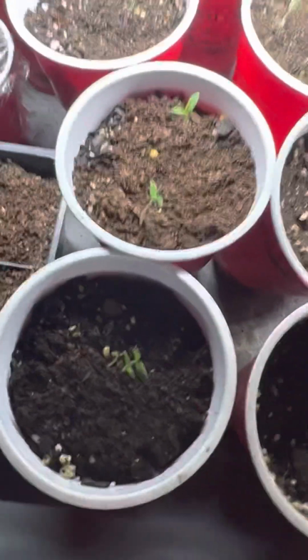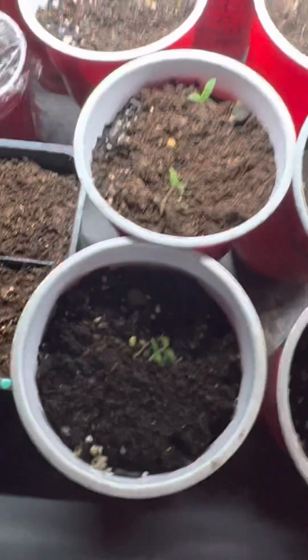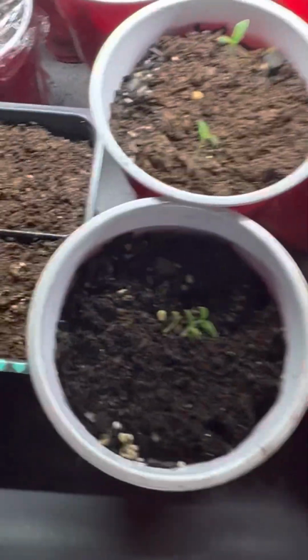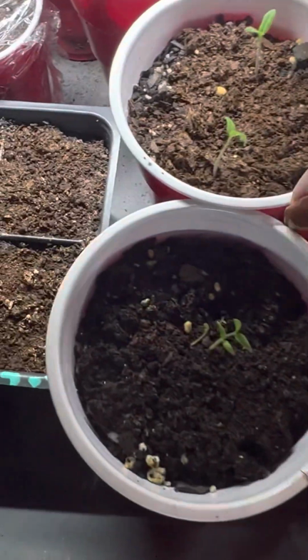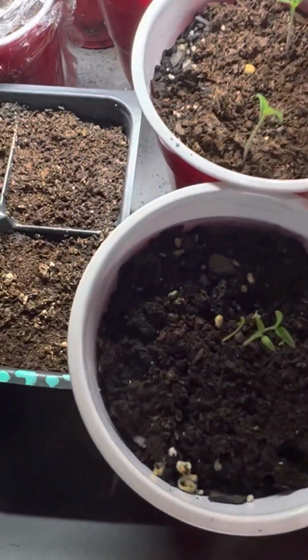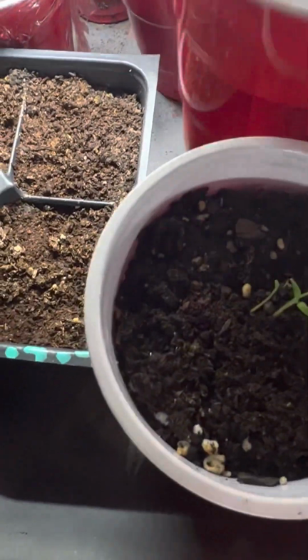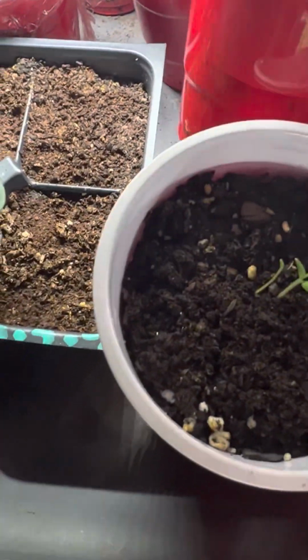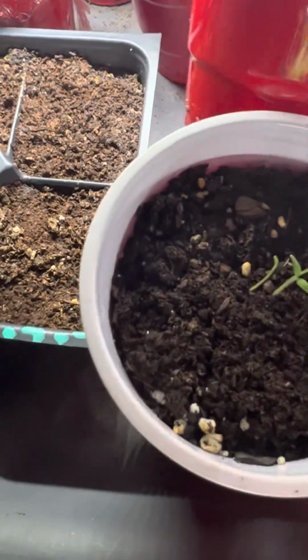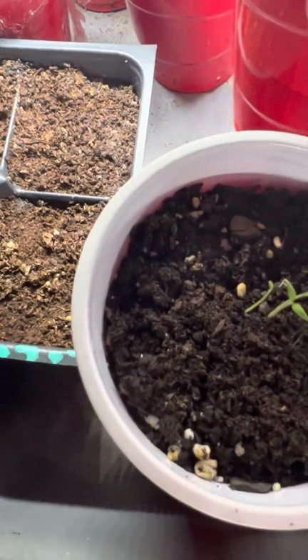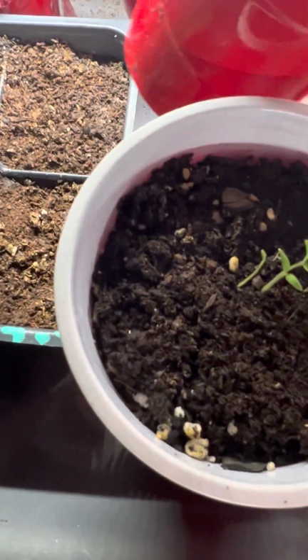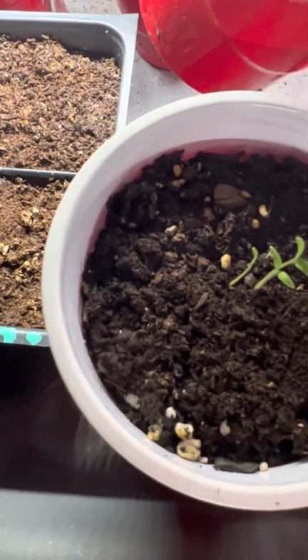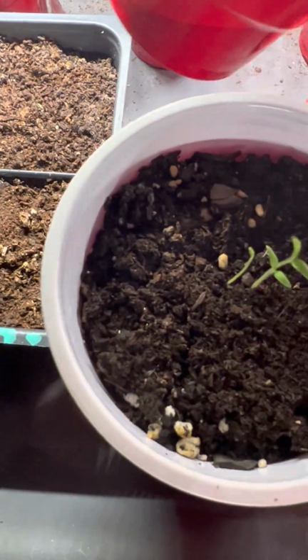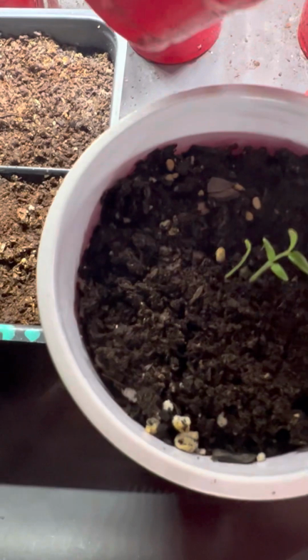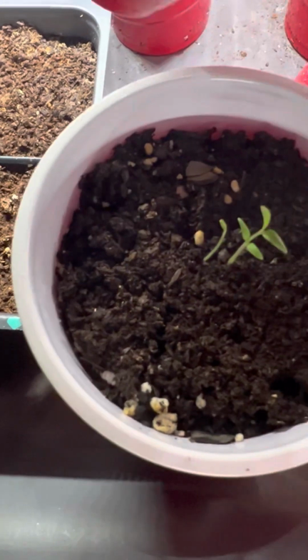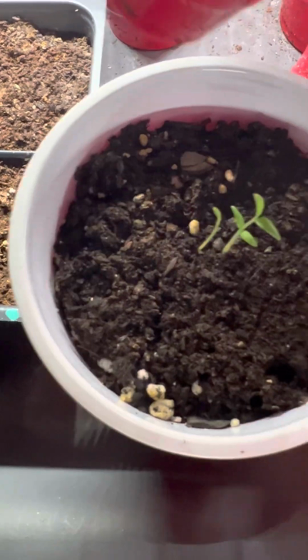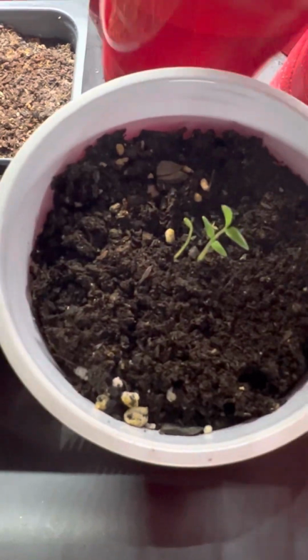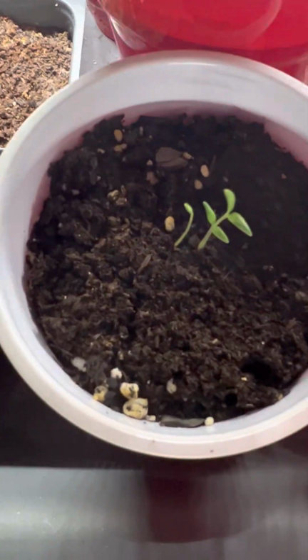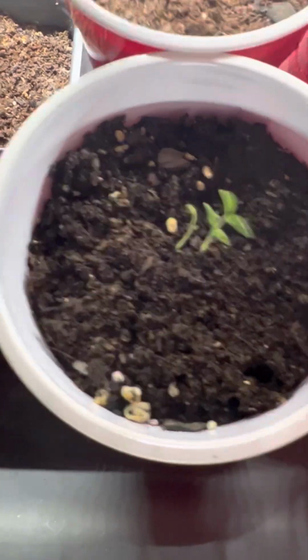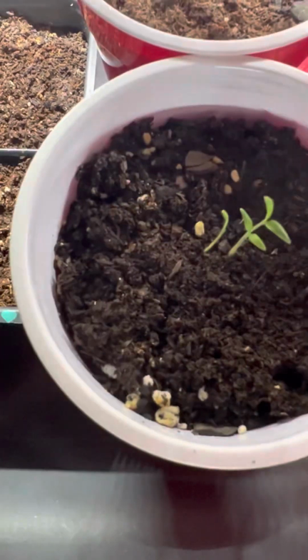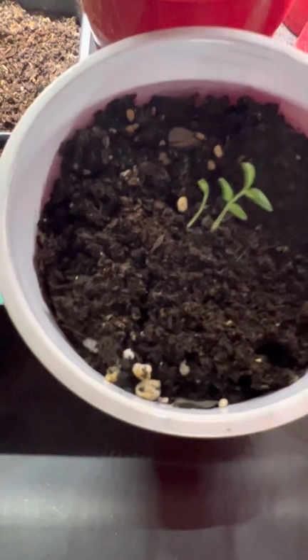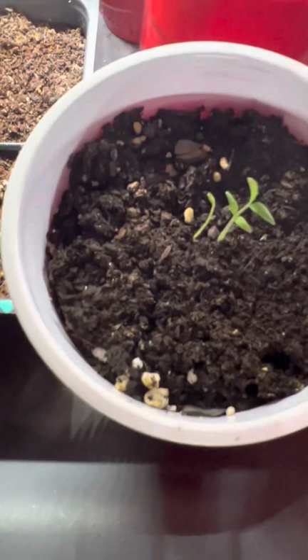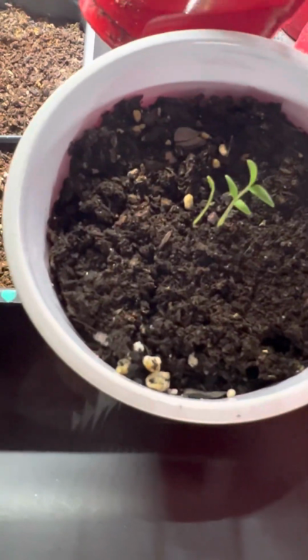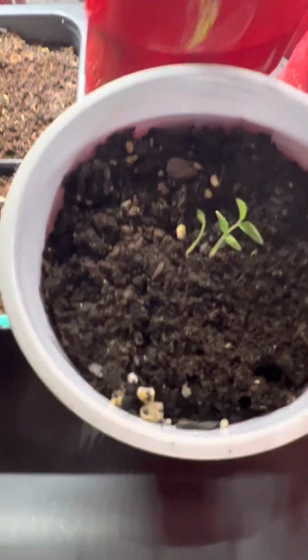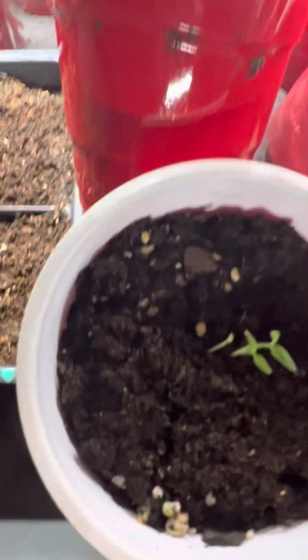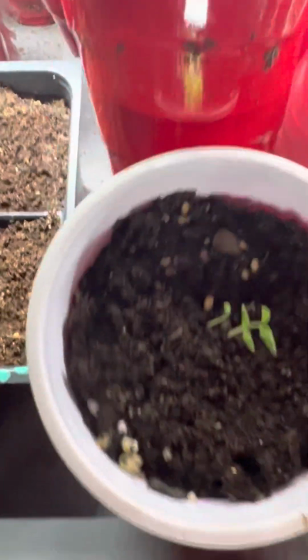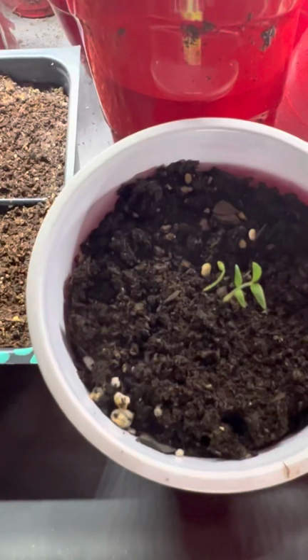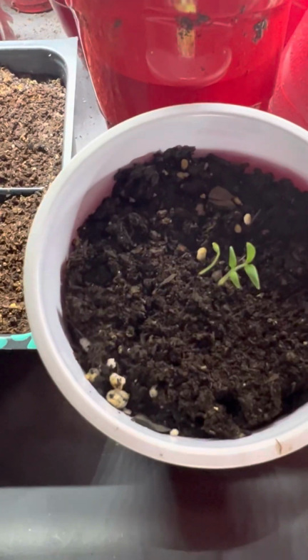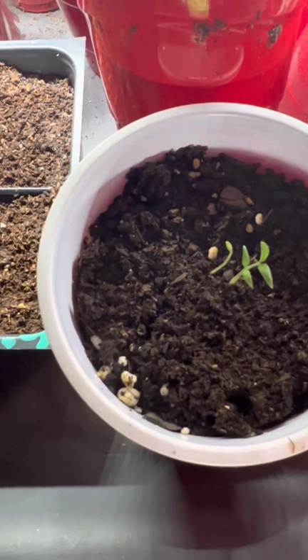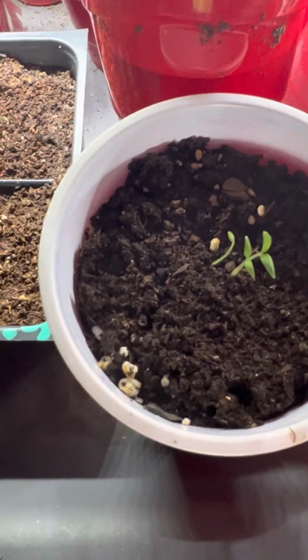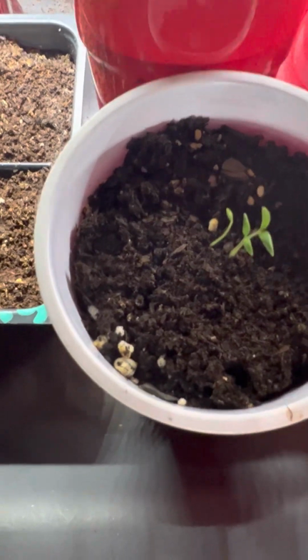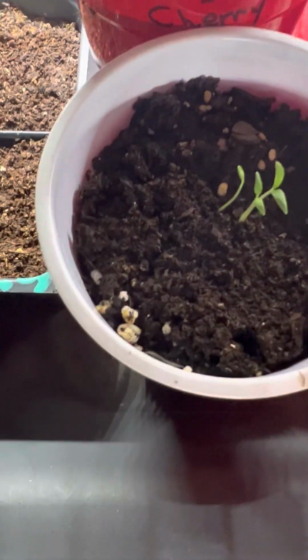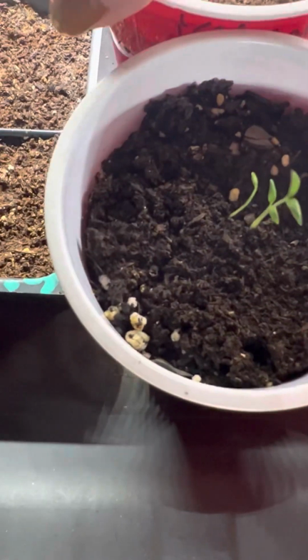I think these are tomatoes. I didn't write it on there — yes, I did. It's an Oasis Candy Cherry tomato.